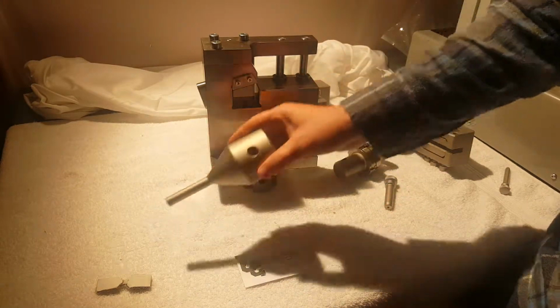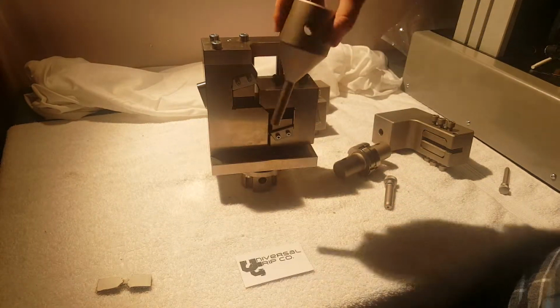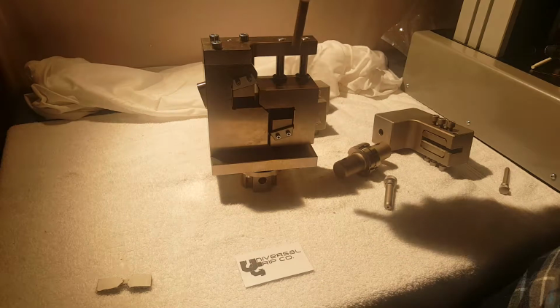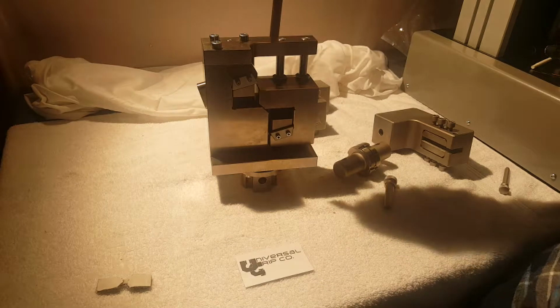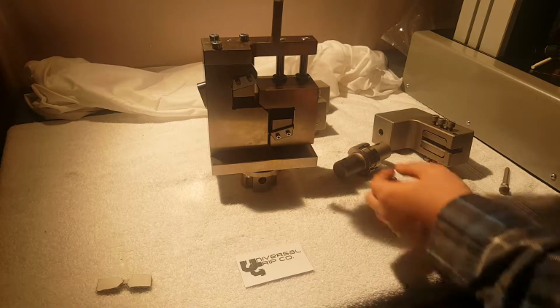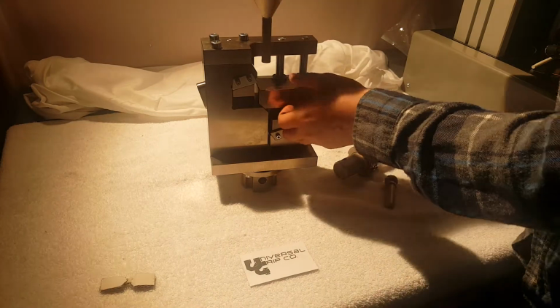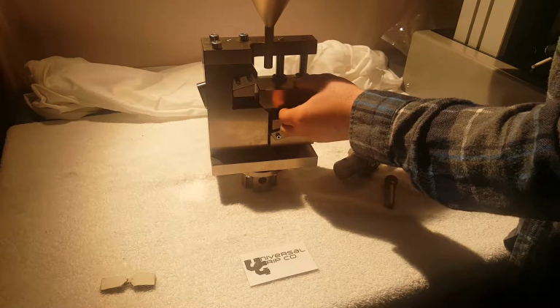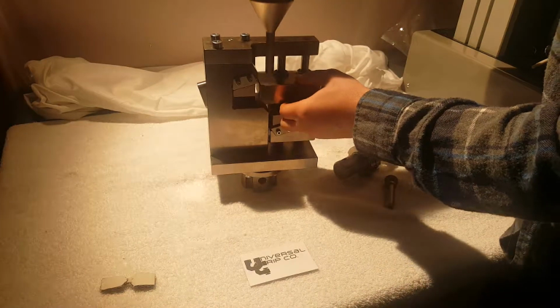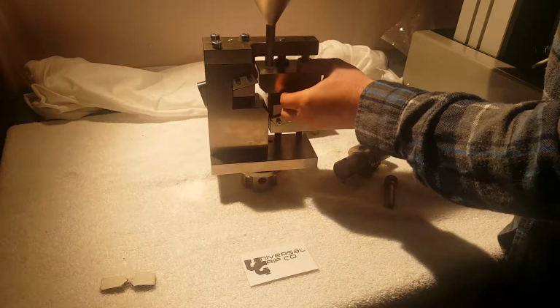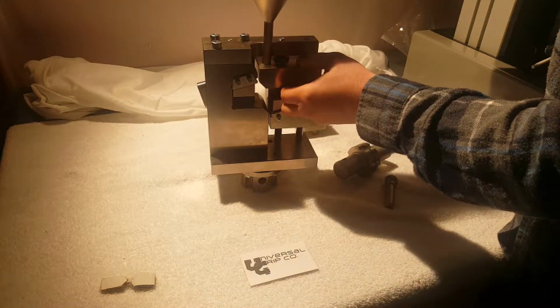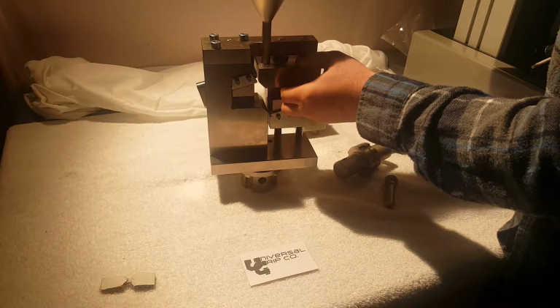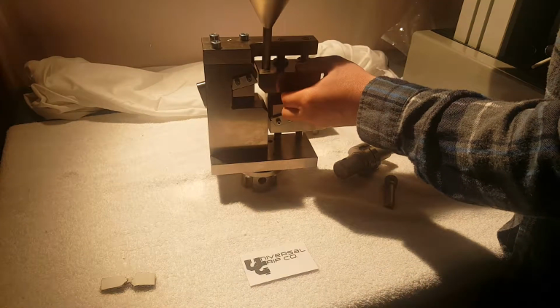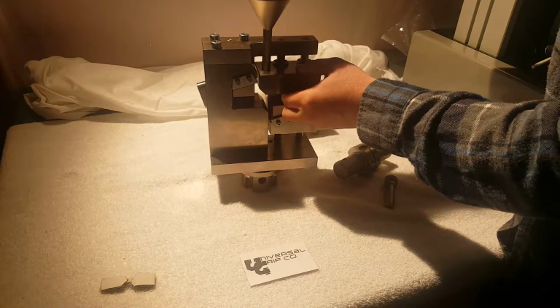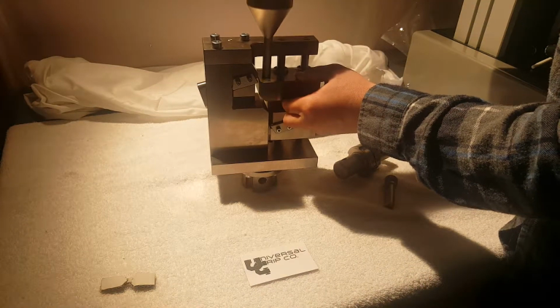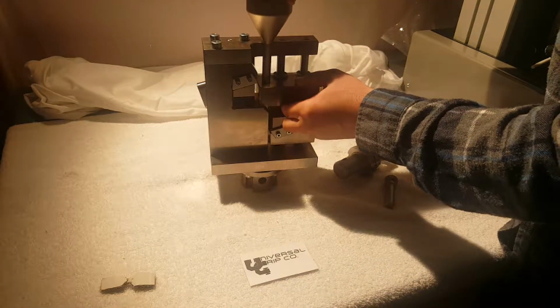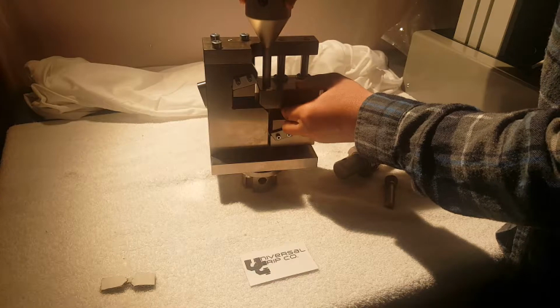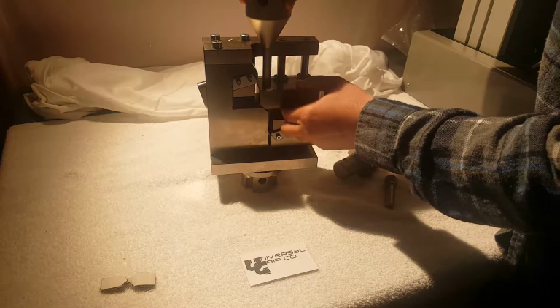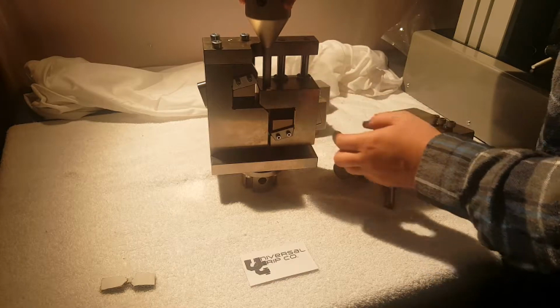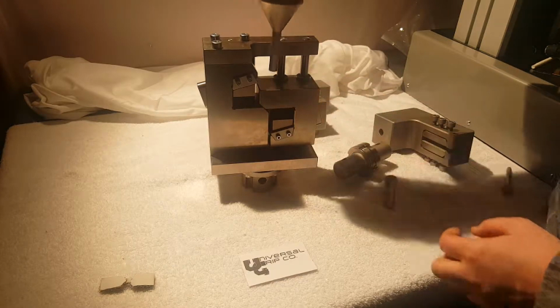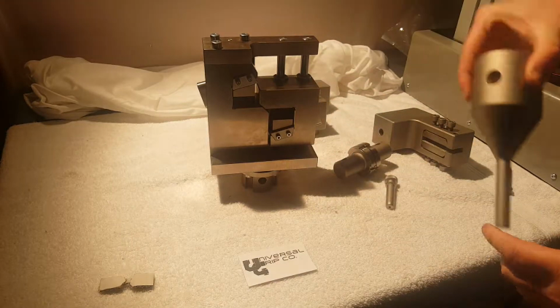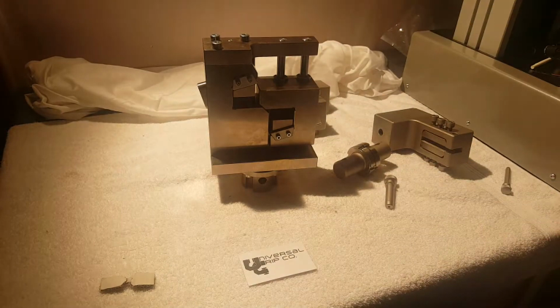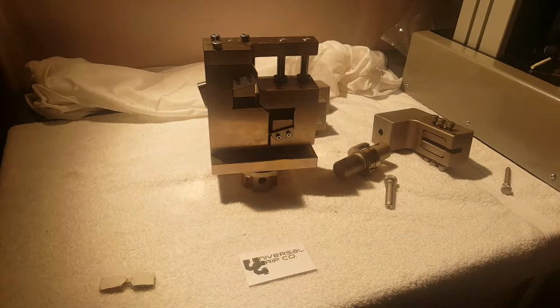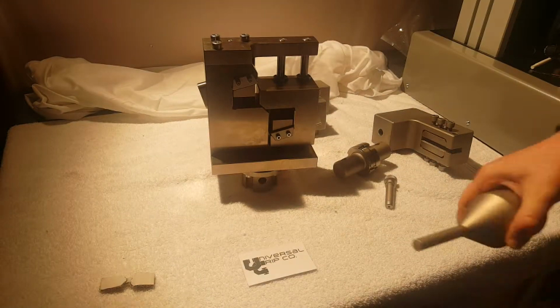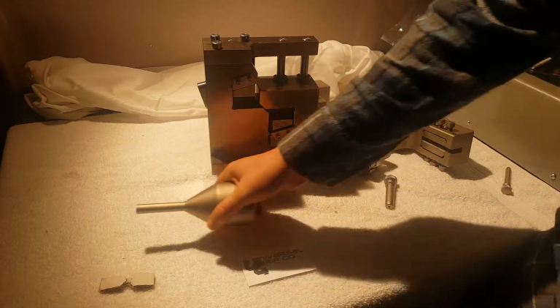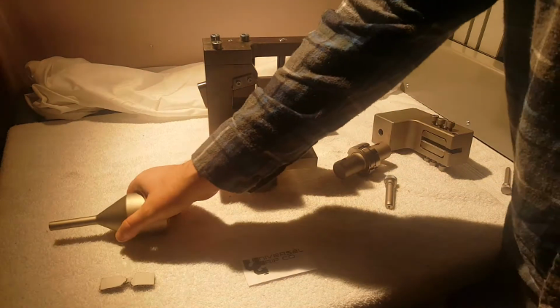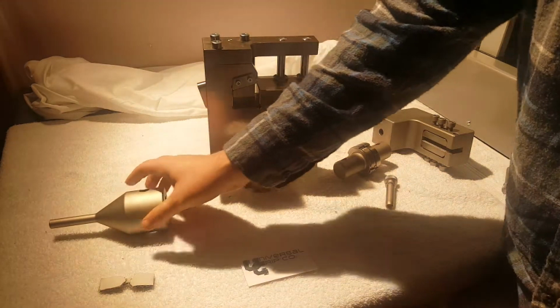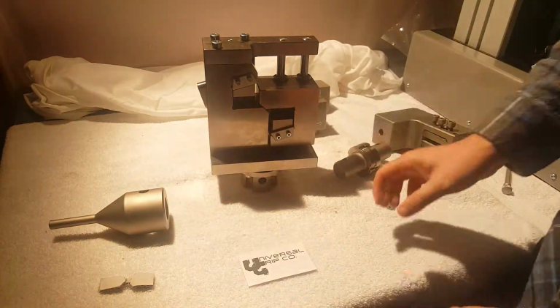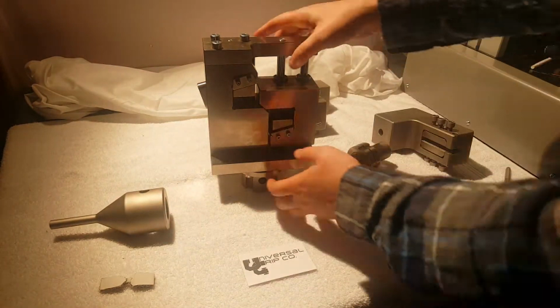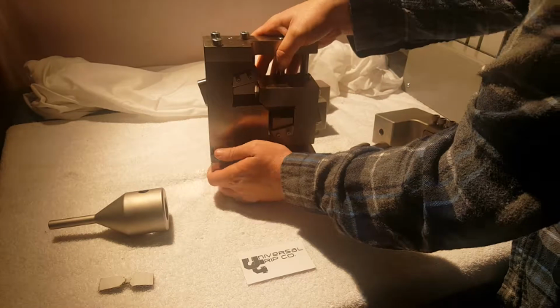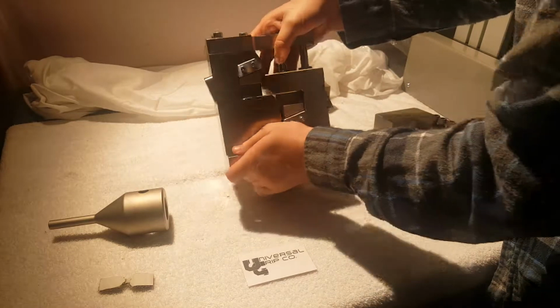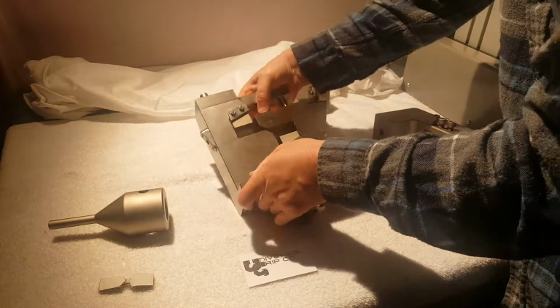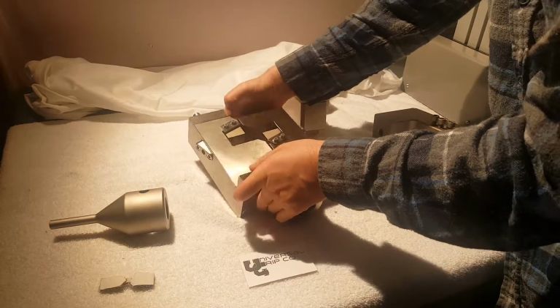This is the top section — it goes on top and is used to drive down the sliding part of the fixture to create that shear effect. We can go ahead and load a sample into here.